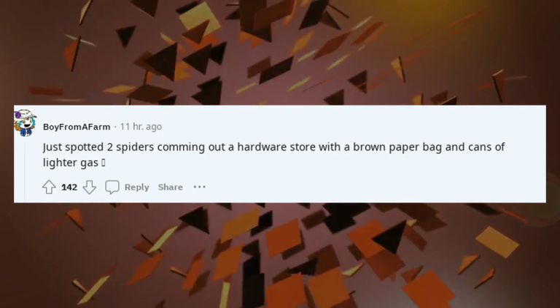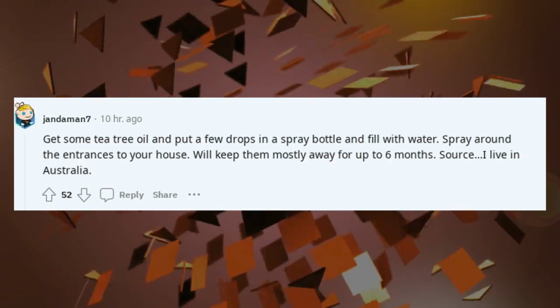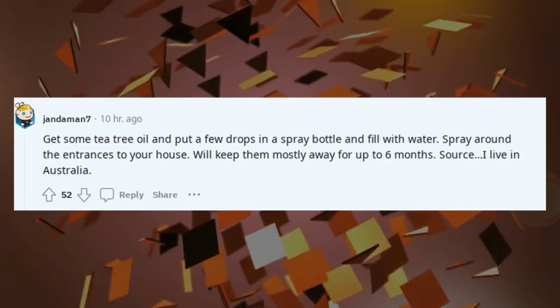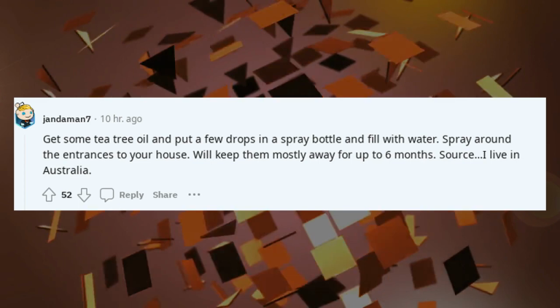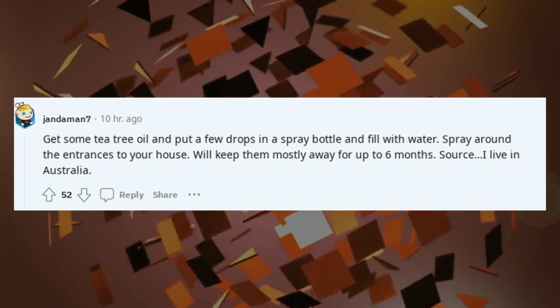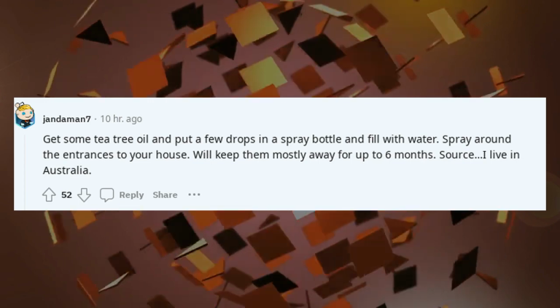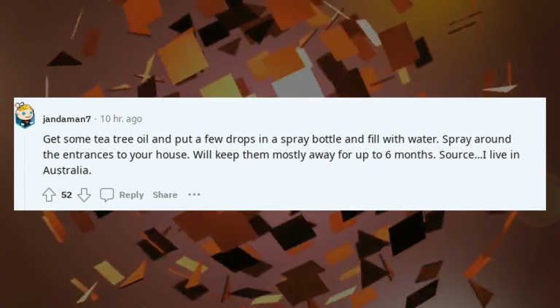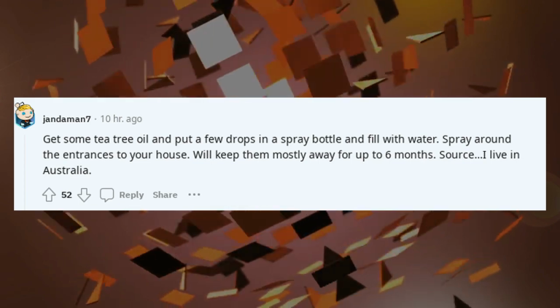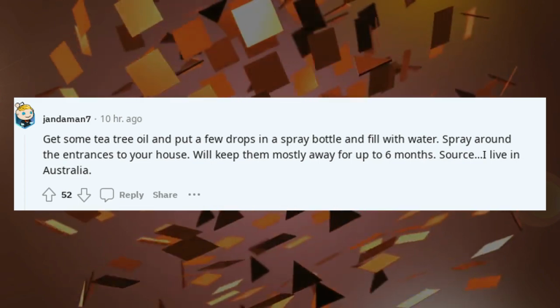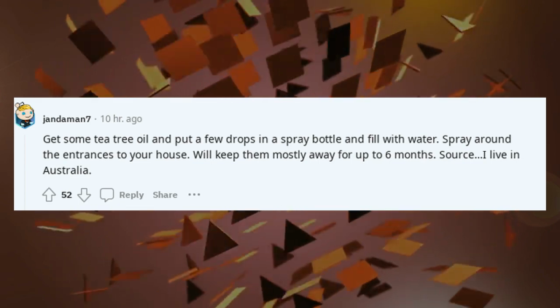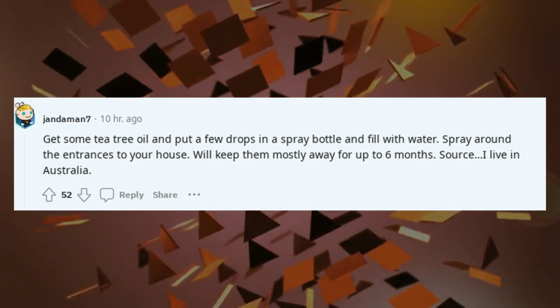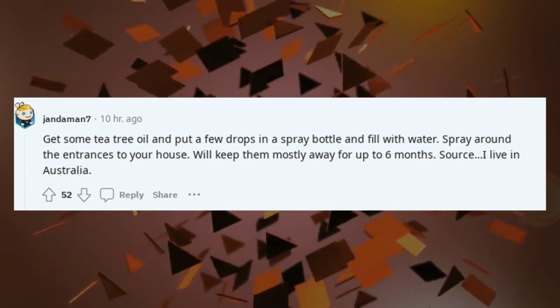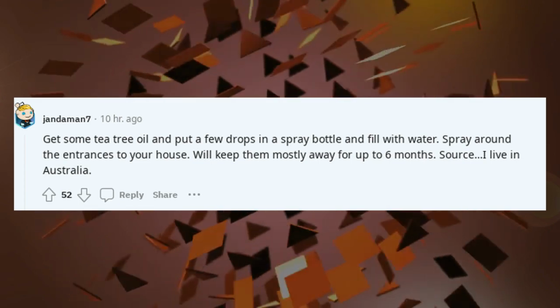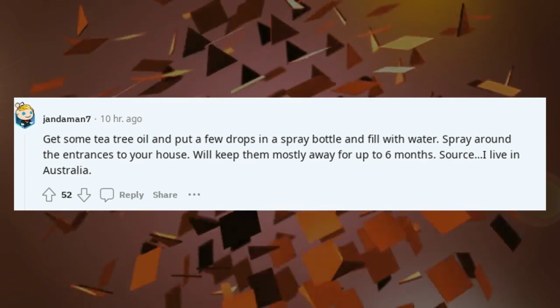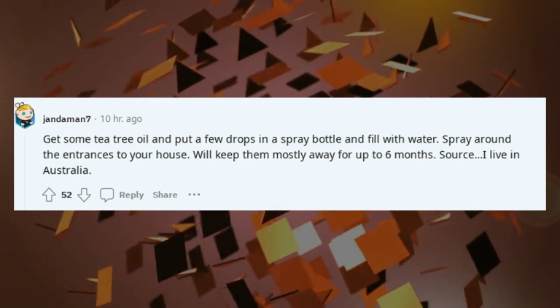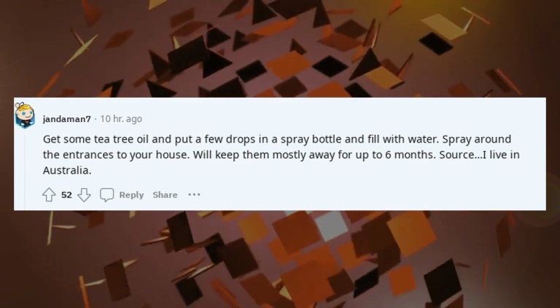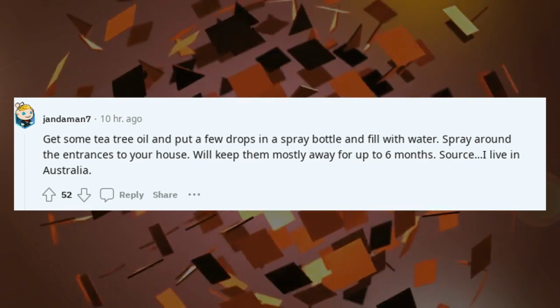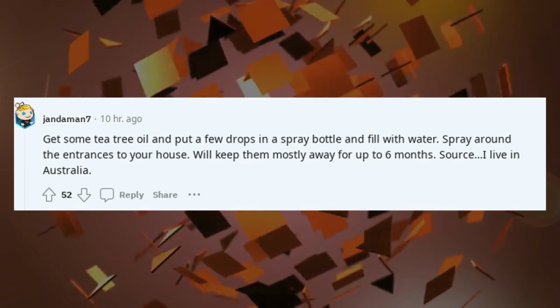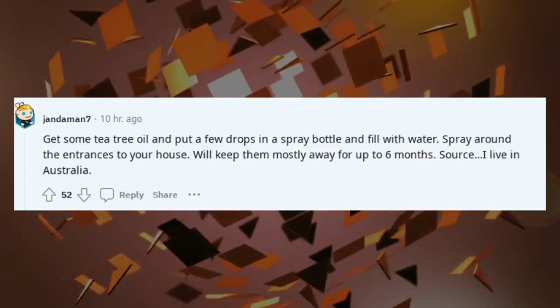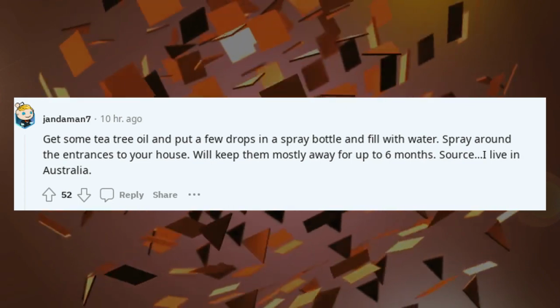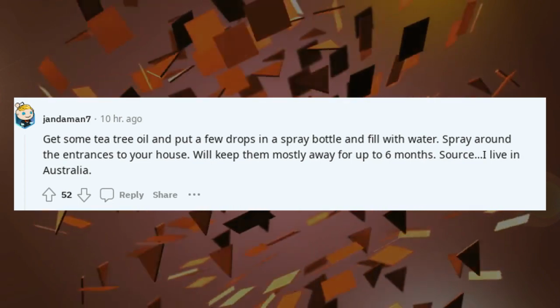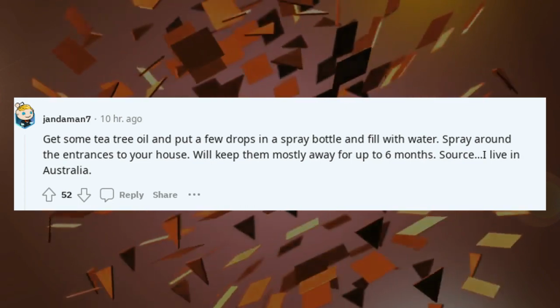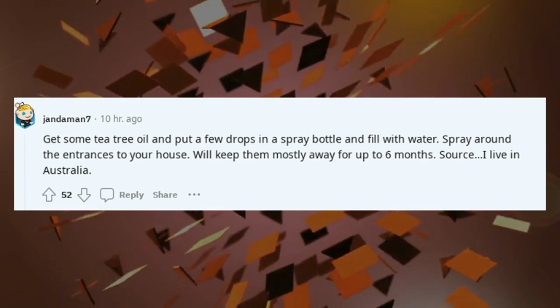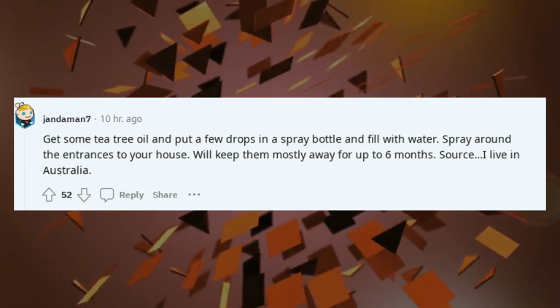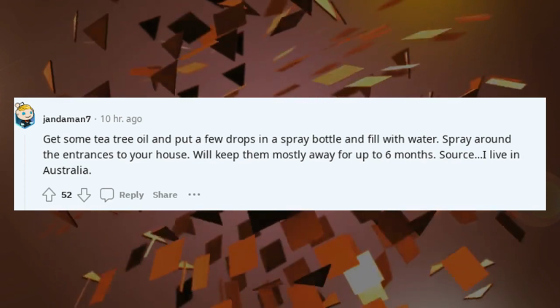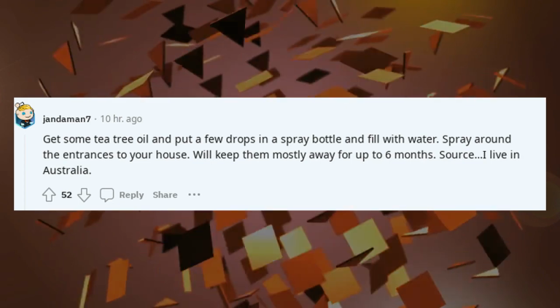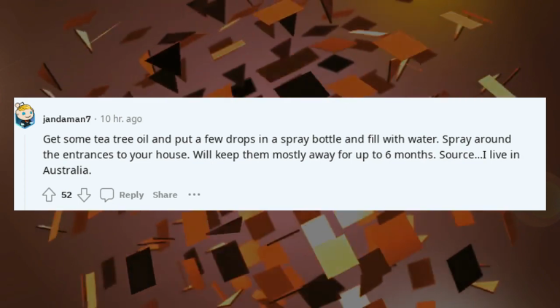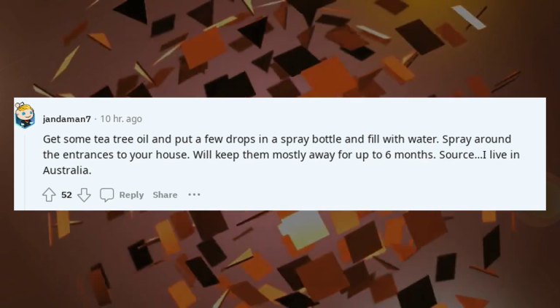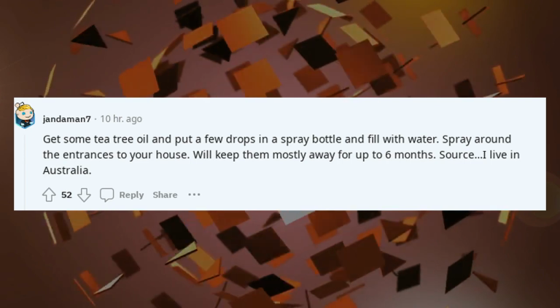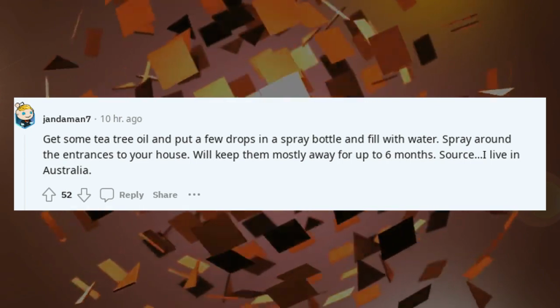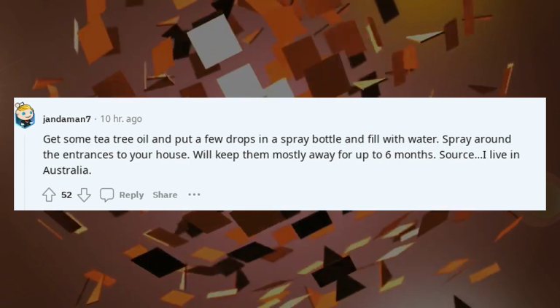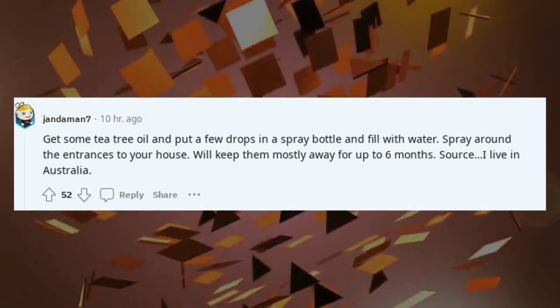Get some tea tree oil and put a few drops in a spray bottle and fill with water. Spray around the entrances to your house — it'll keep them mostly away for up to six months. Source: I live in Australia.